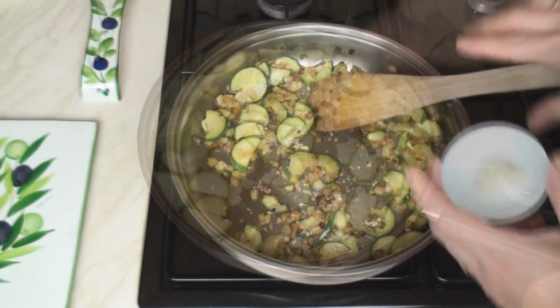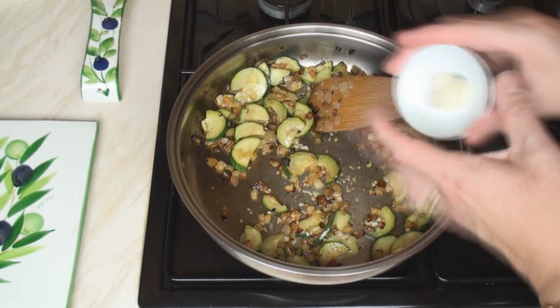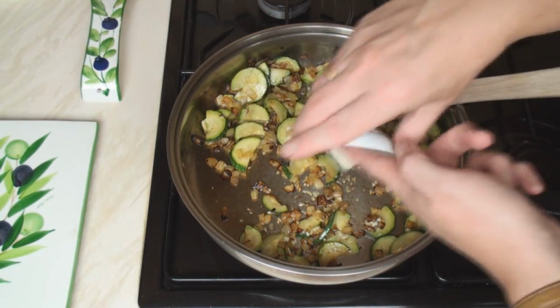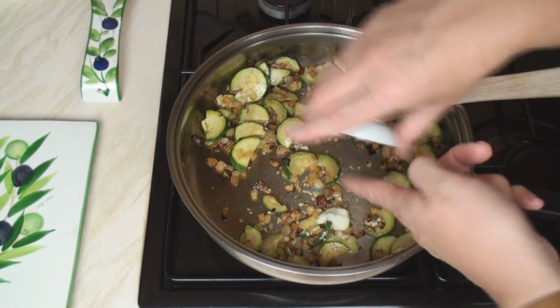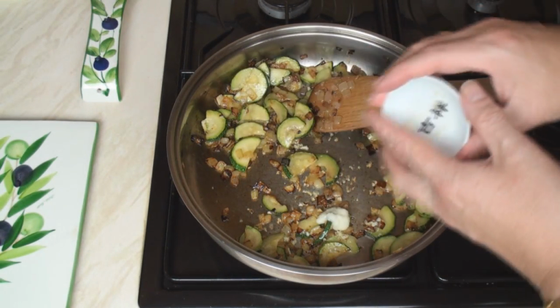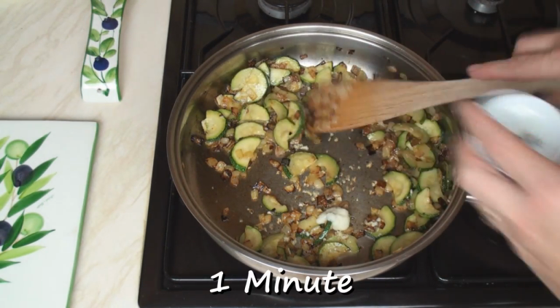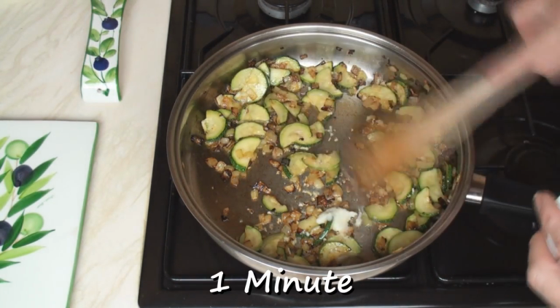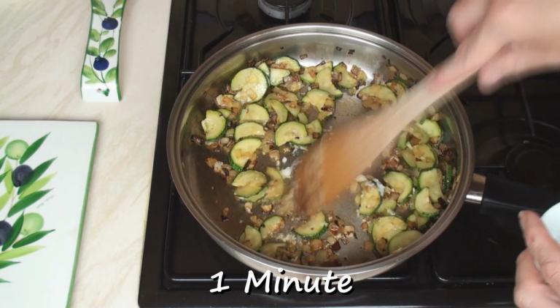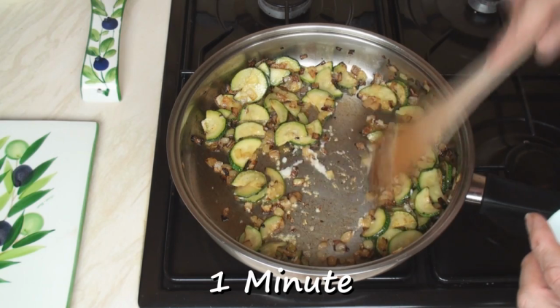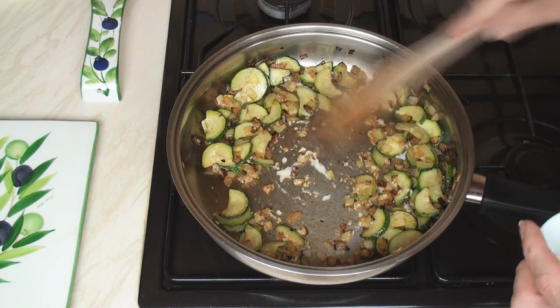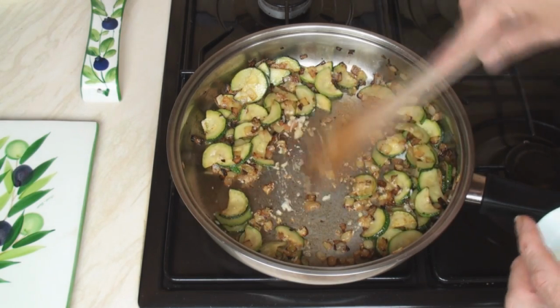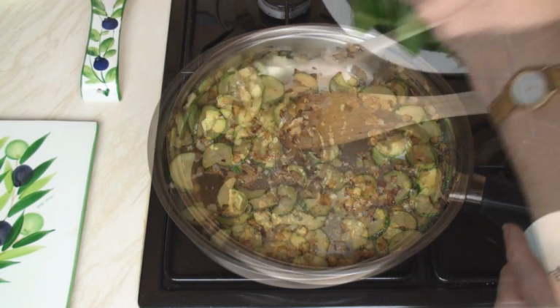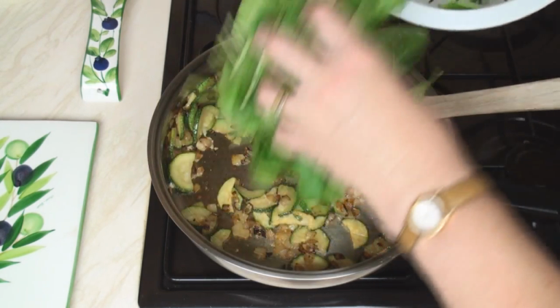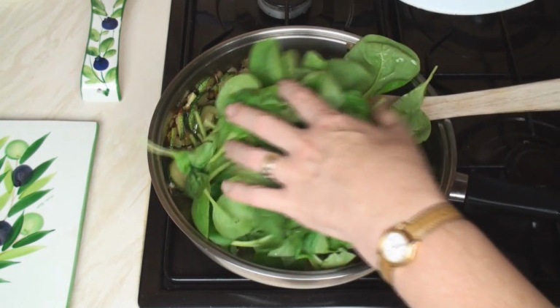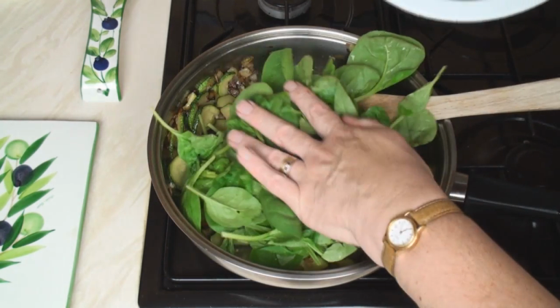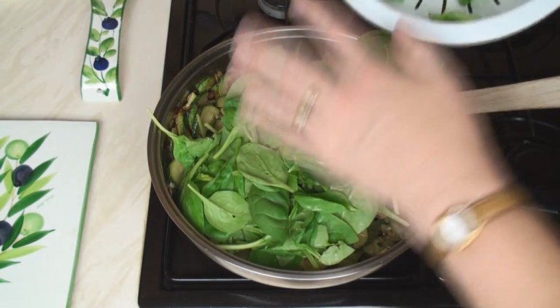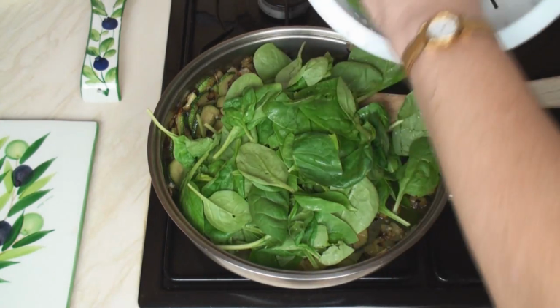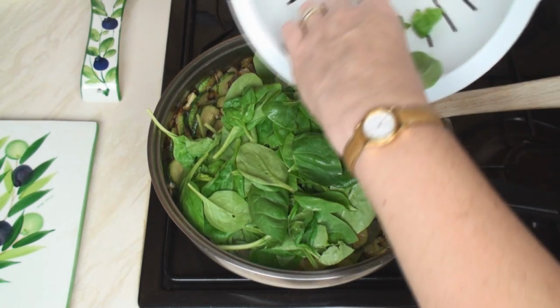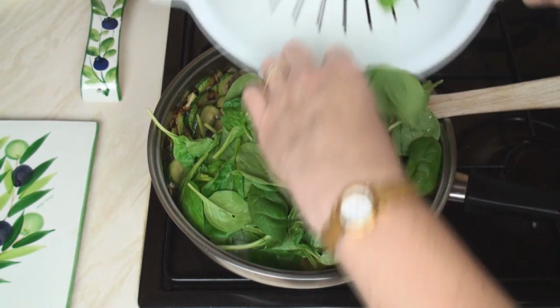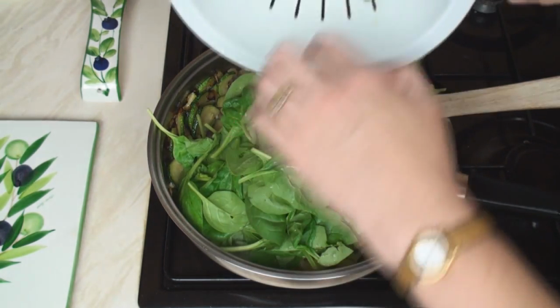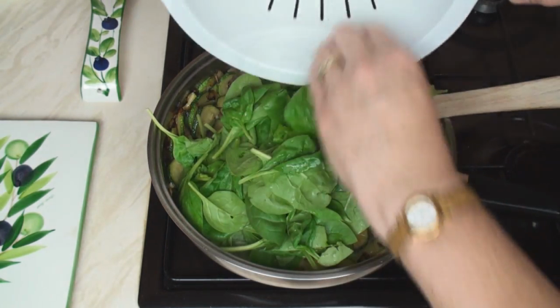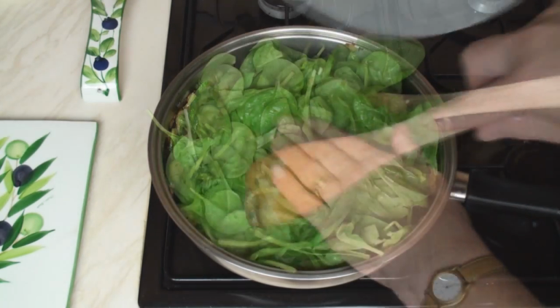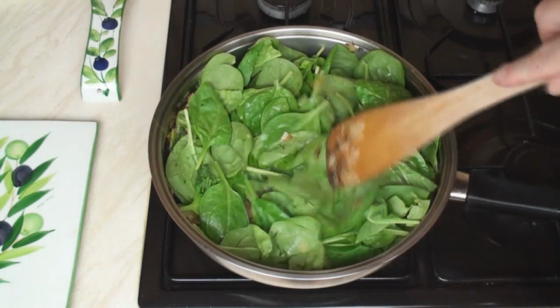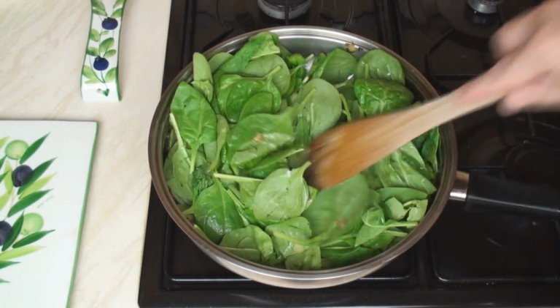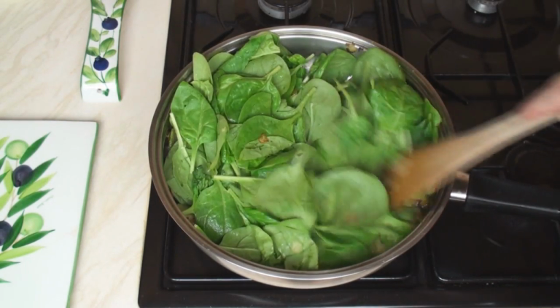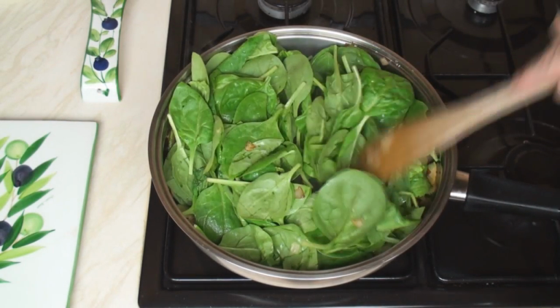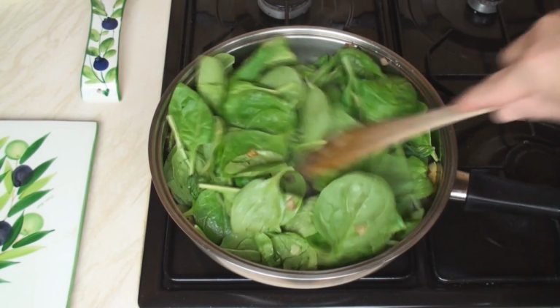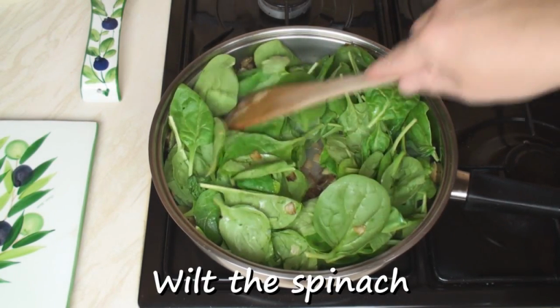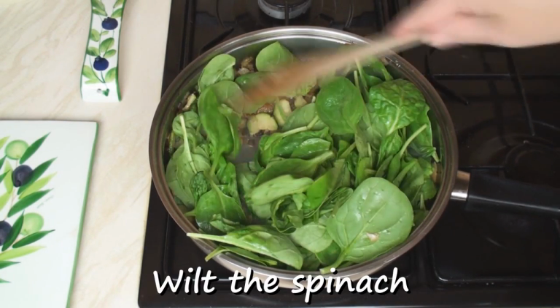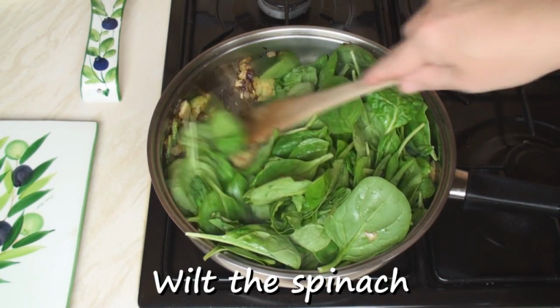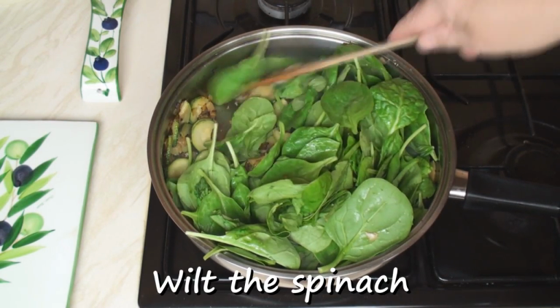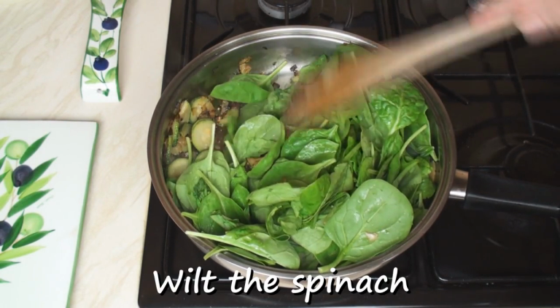Now add in the garlic and cook for 1 minute. Then add in the spinach and cook for long enough so that the spinach just wilts.